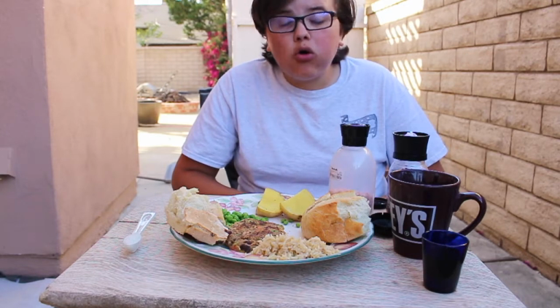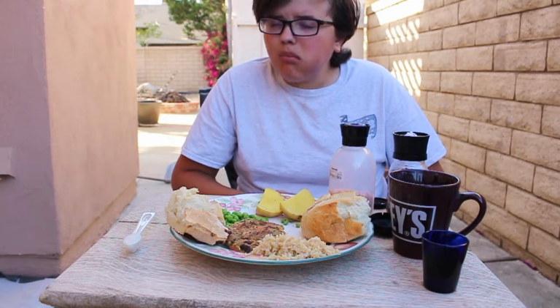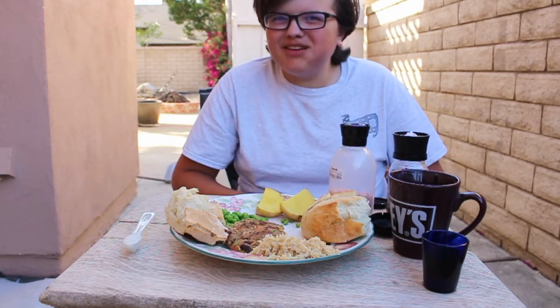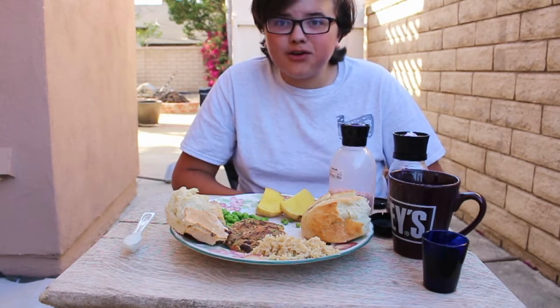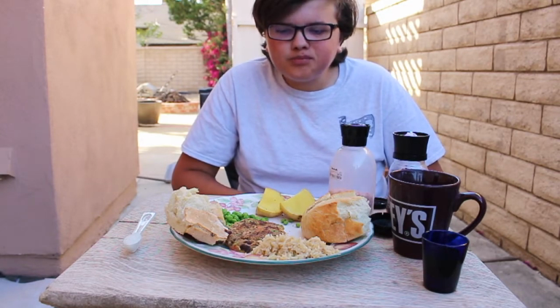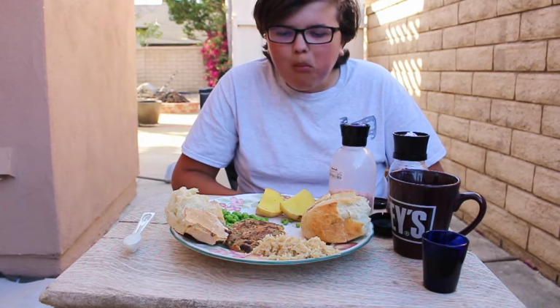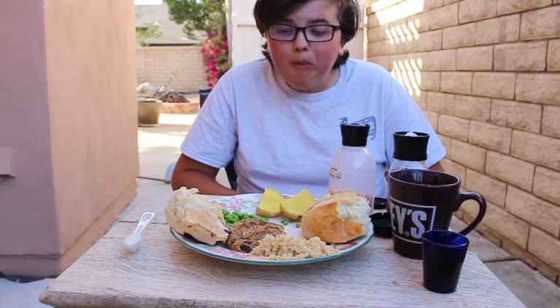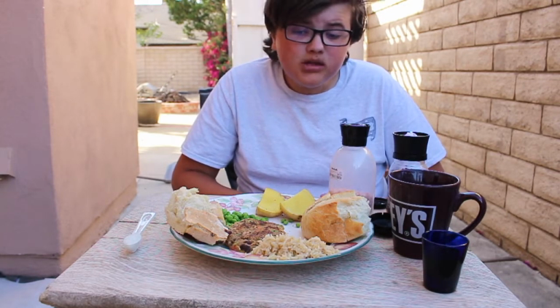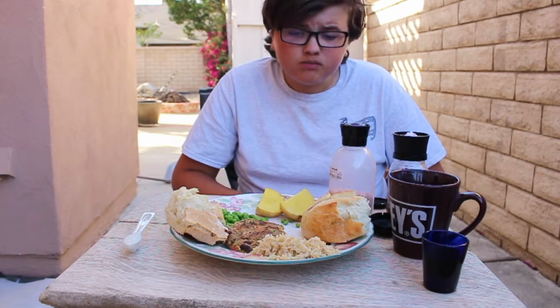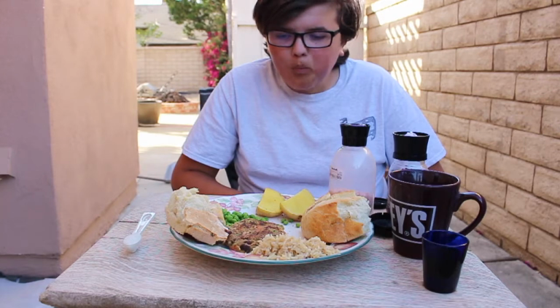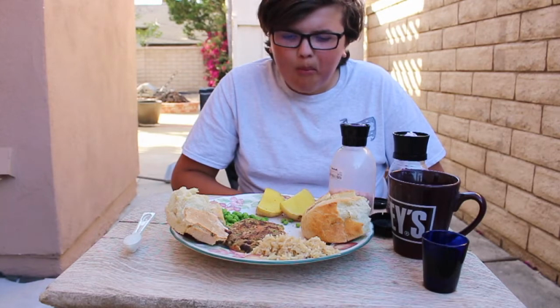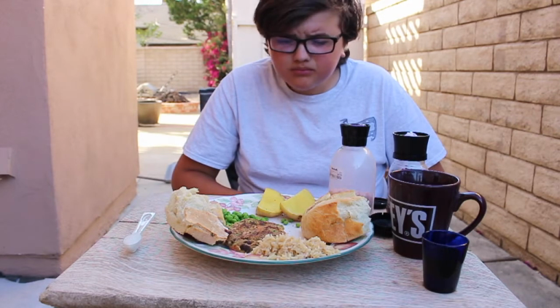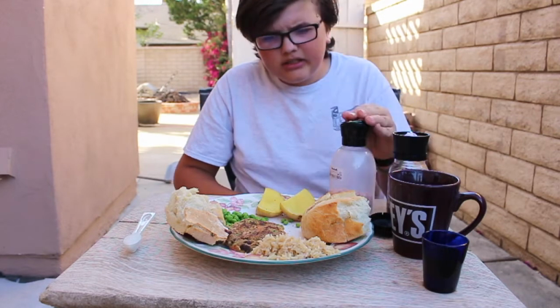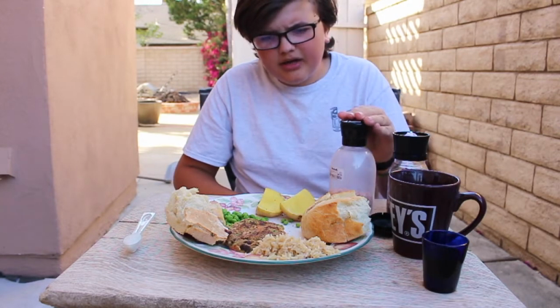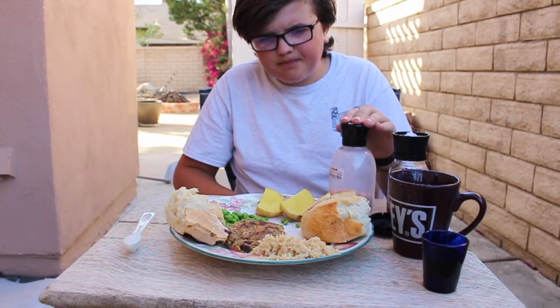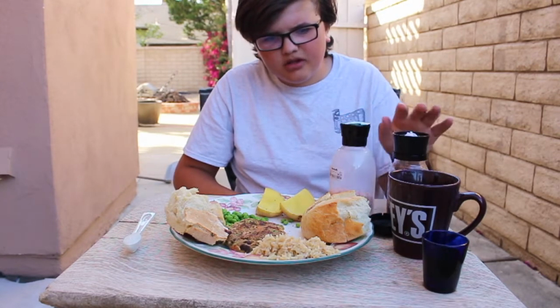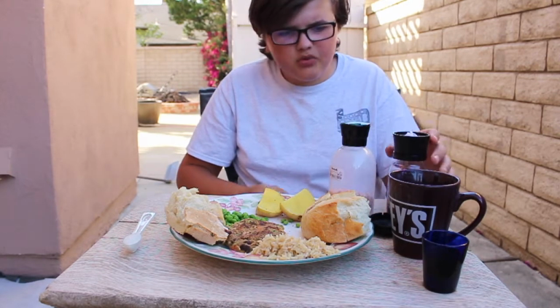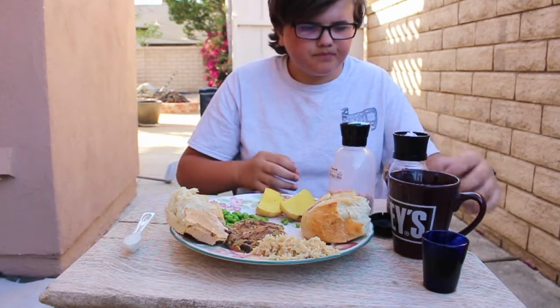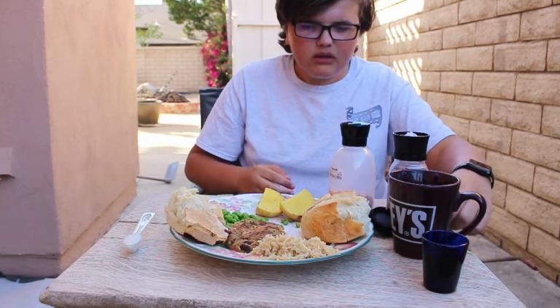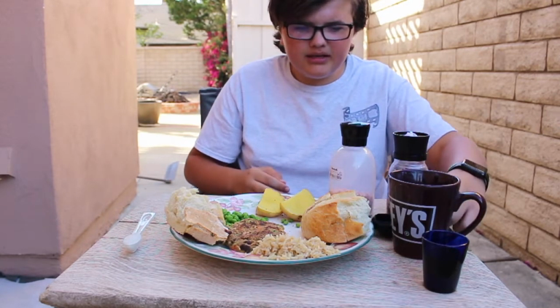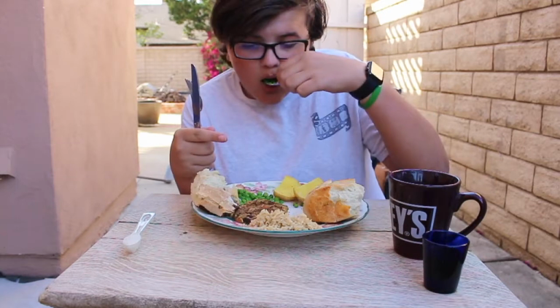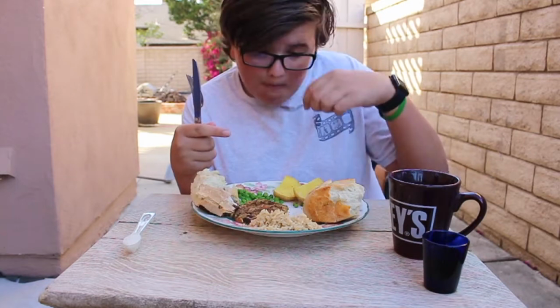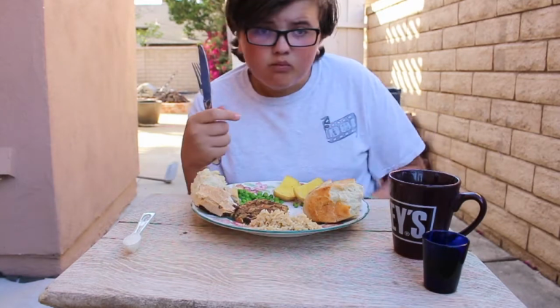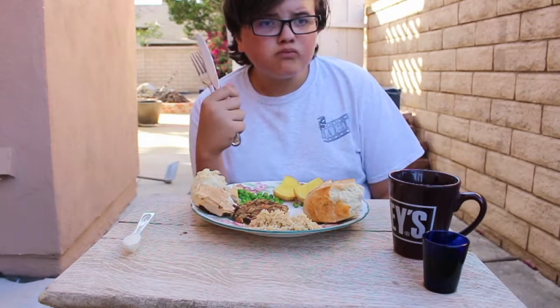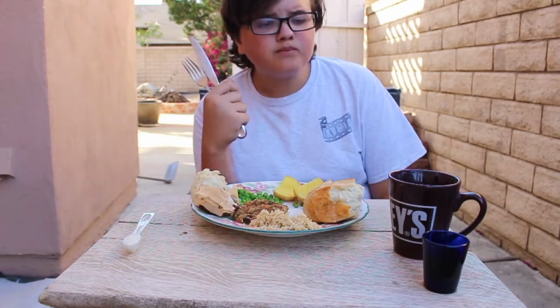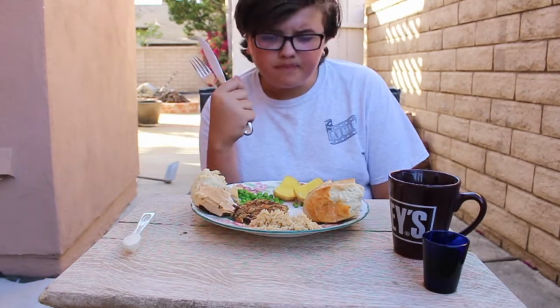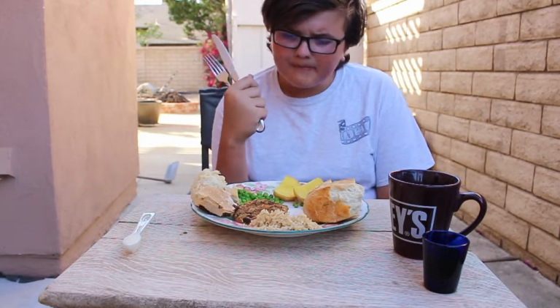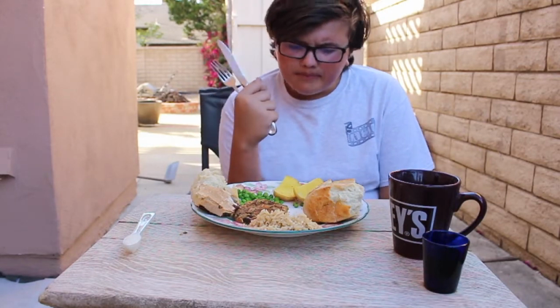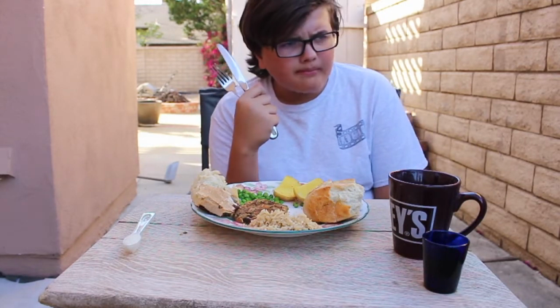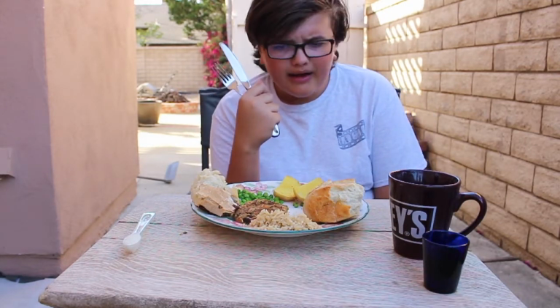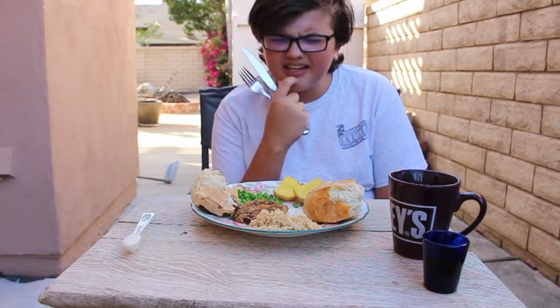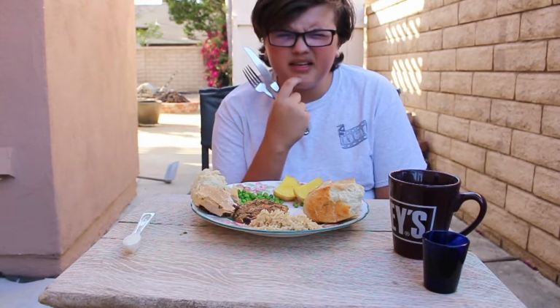Cold — they've been out for a while. But these are good. Let's move on to some sweet, sweet peas. It tastes like peas.